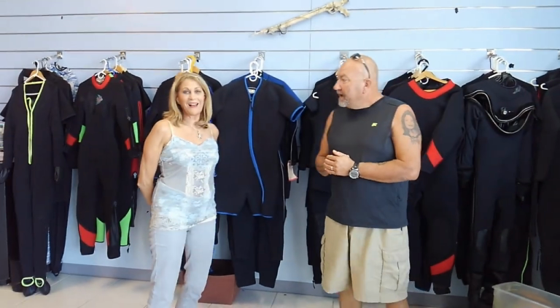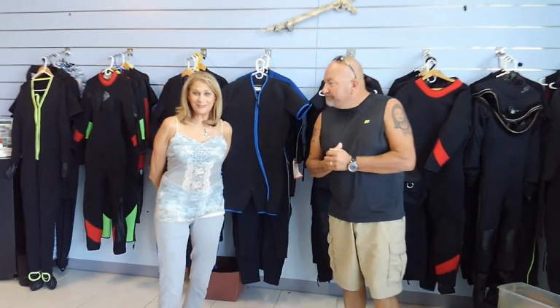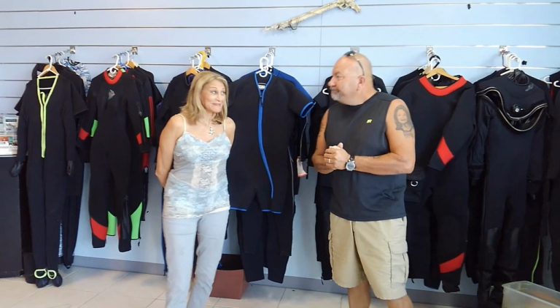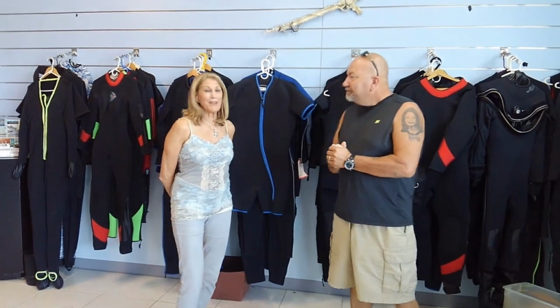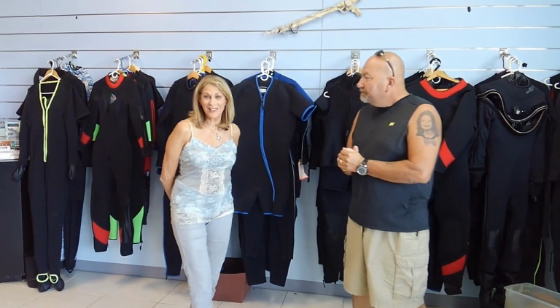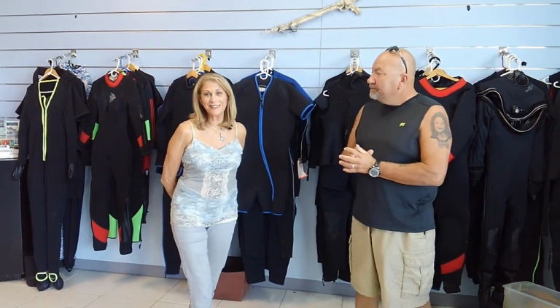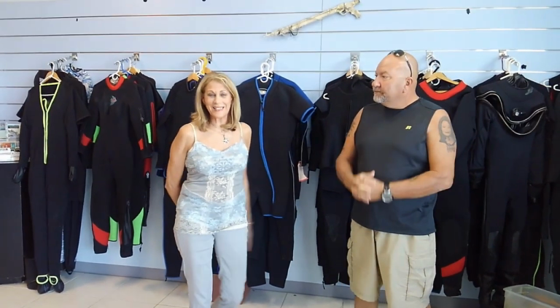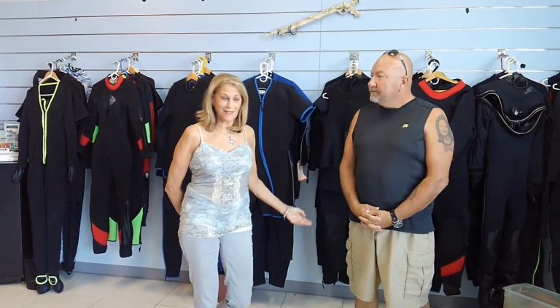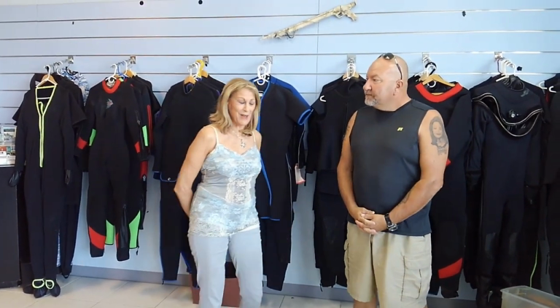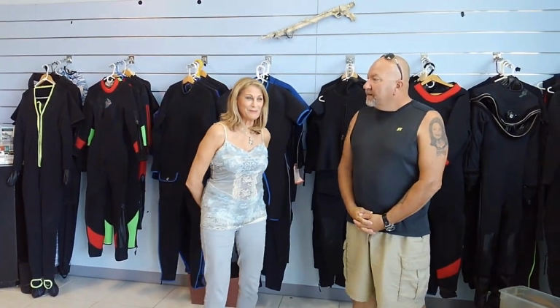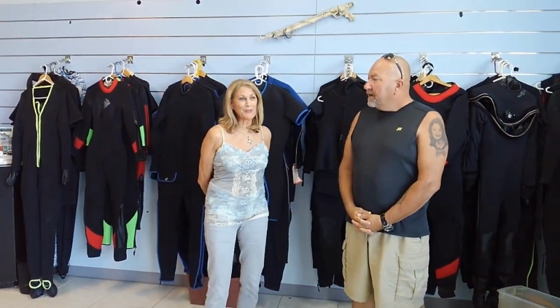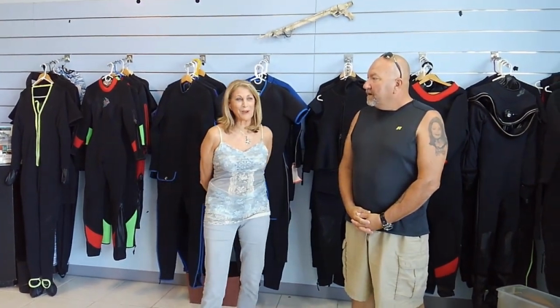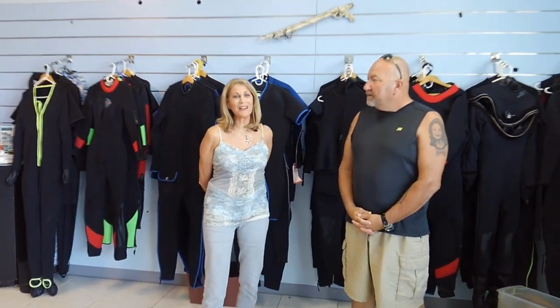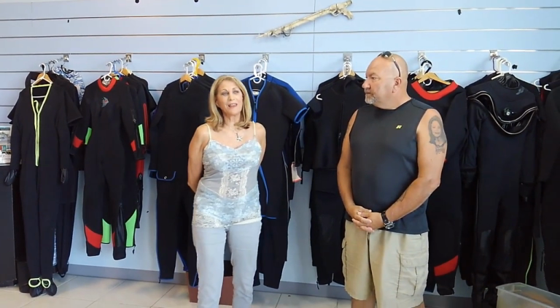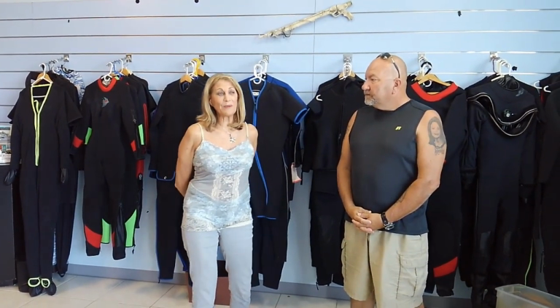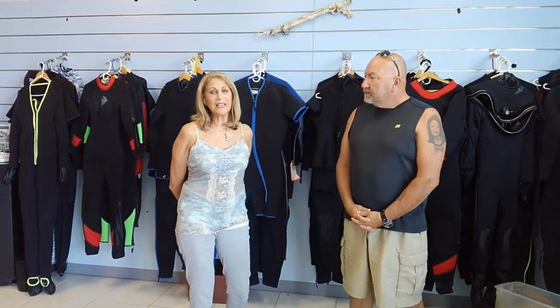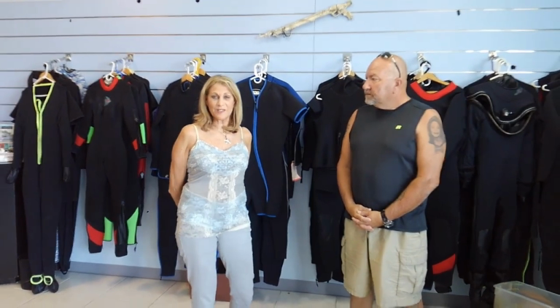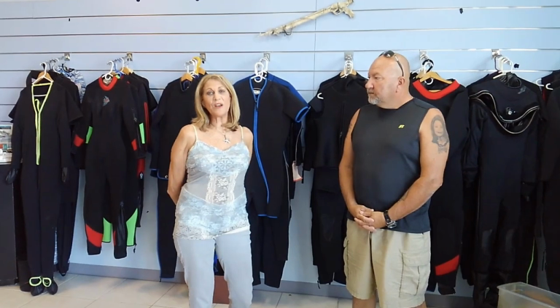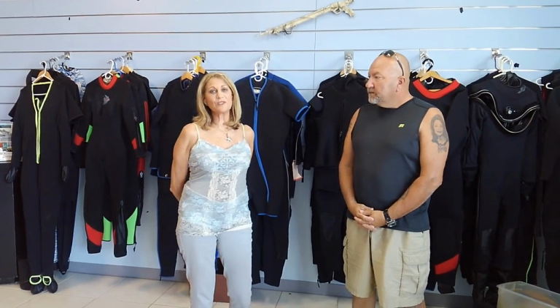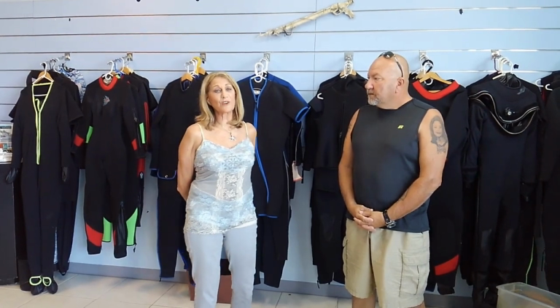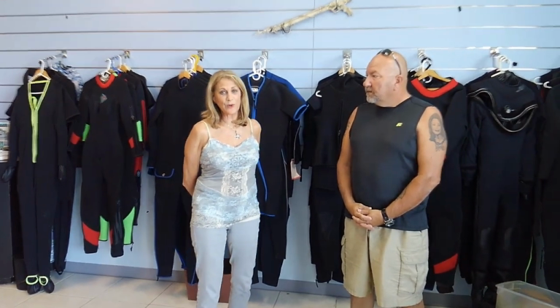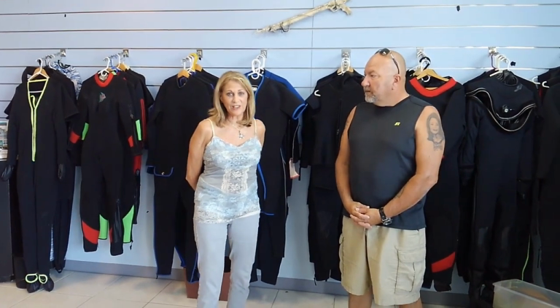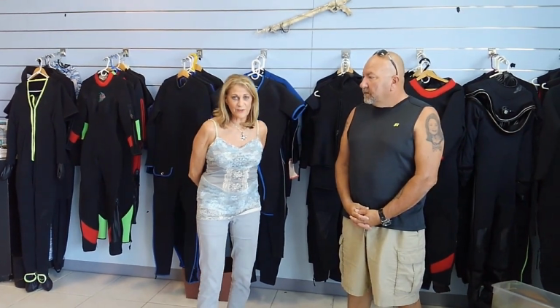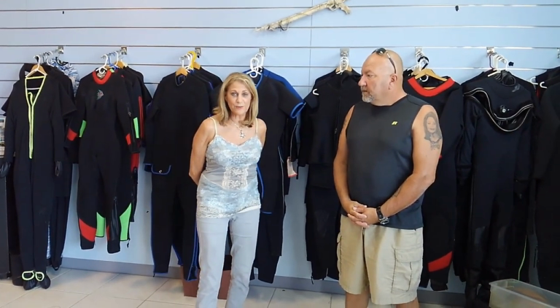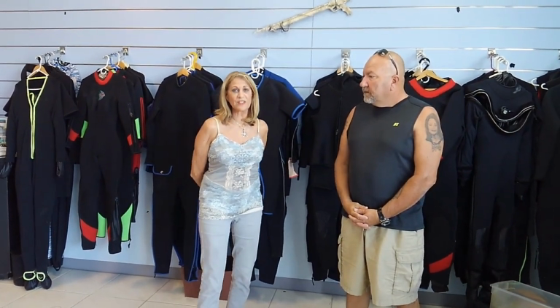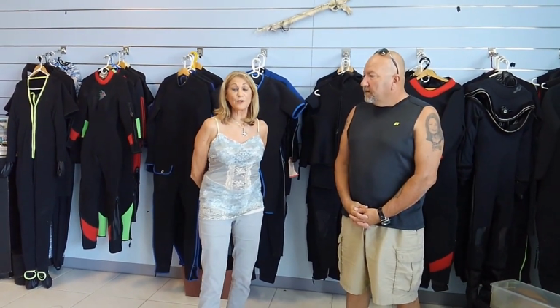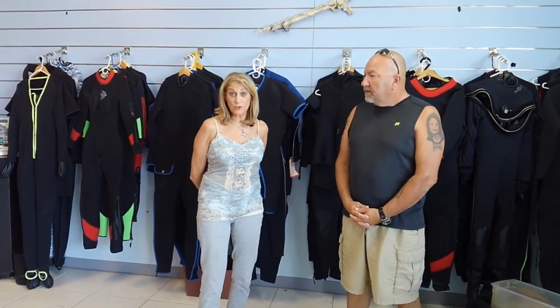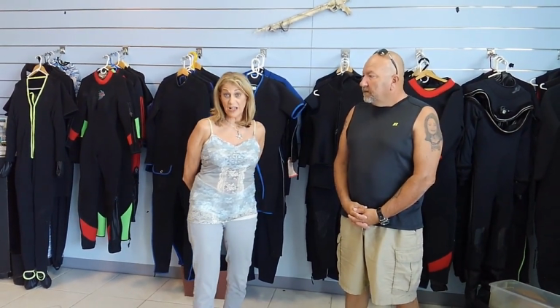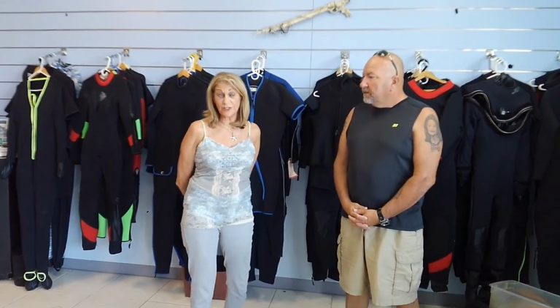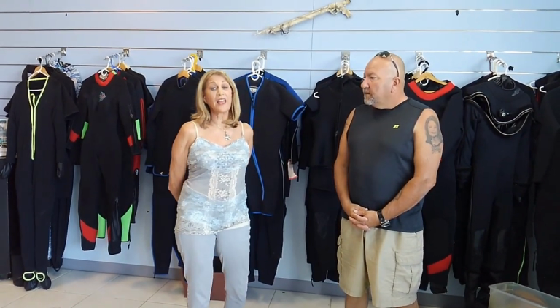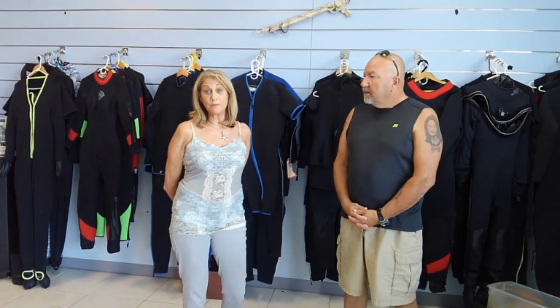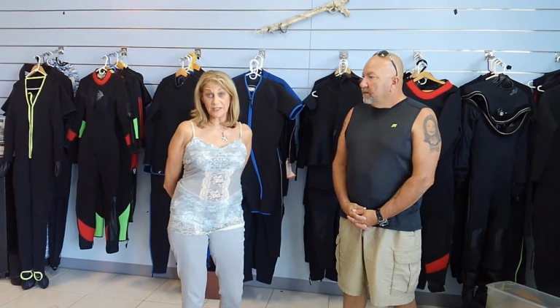Hi, my name's Connie — Sonovib with Wetwear — and we've been making custom wetsuits for over 40 years for the sport diver, commercial diver, and military.